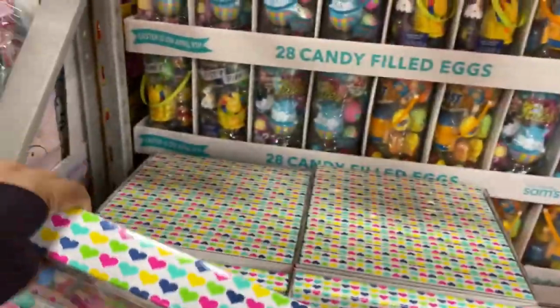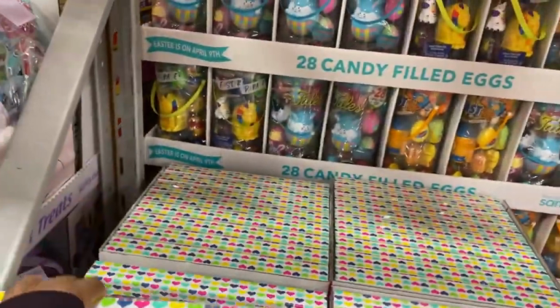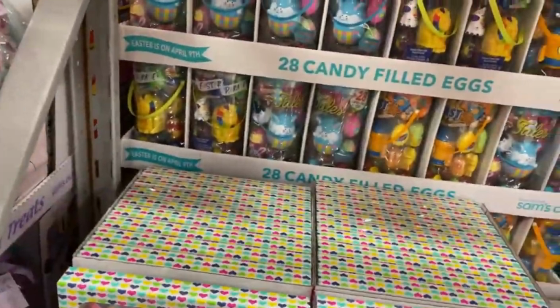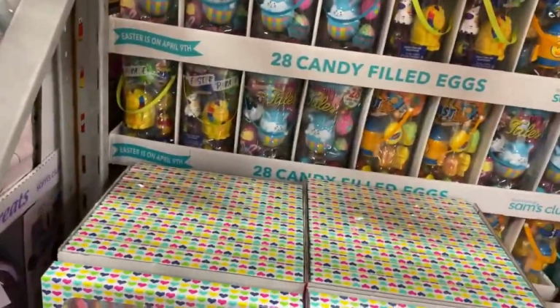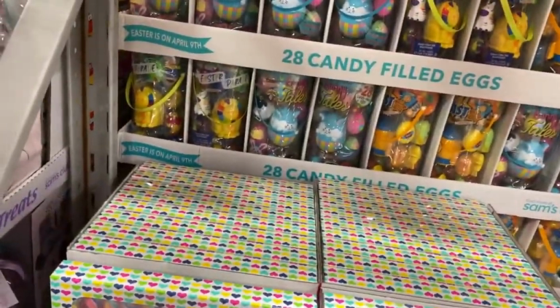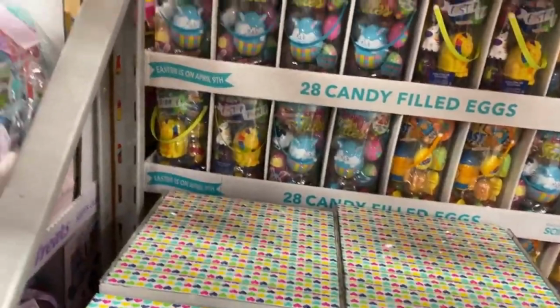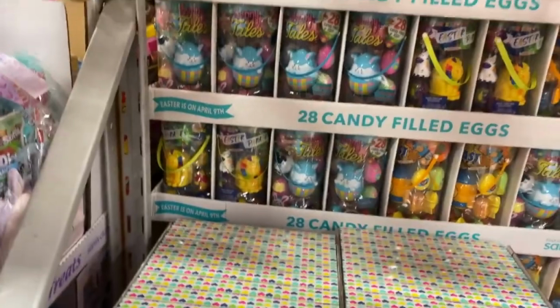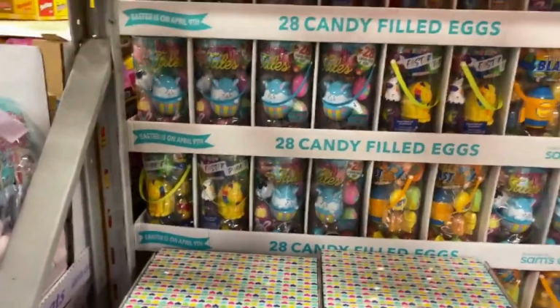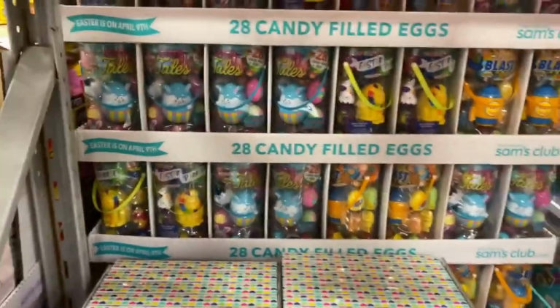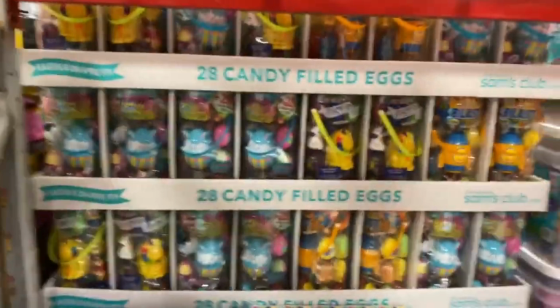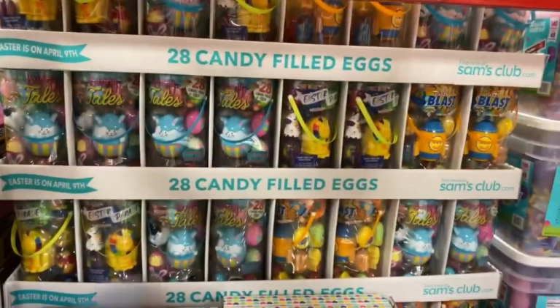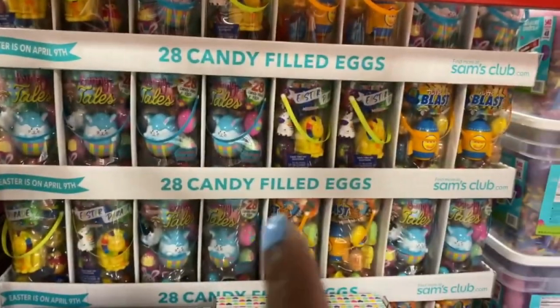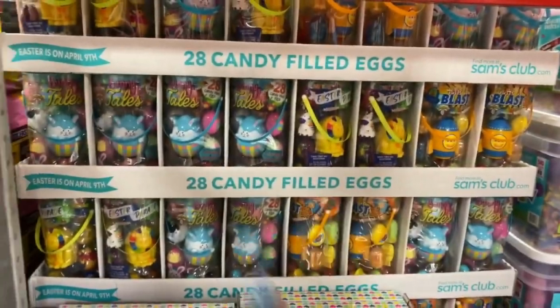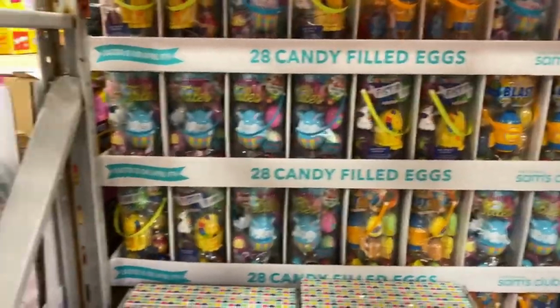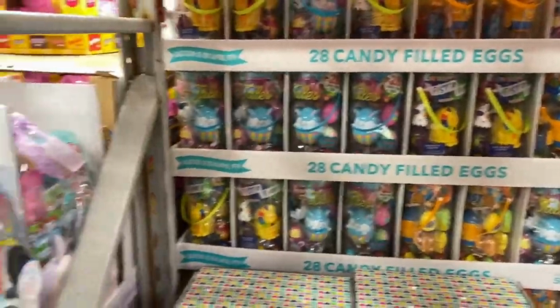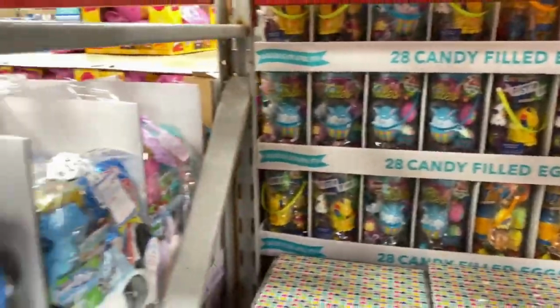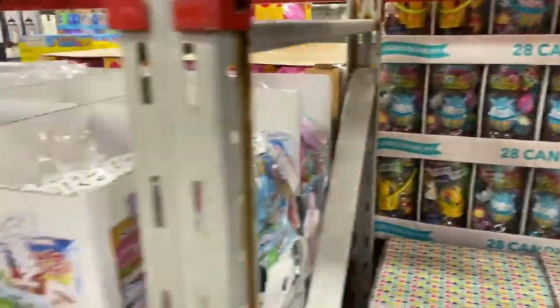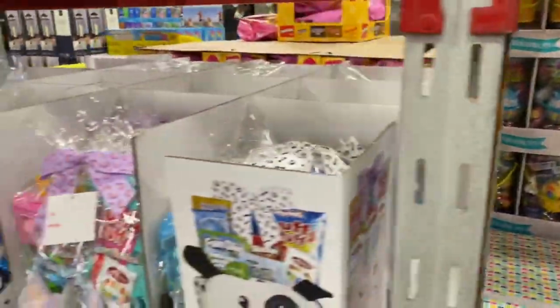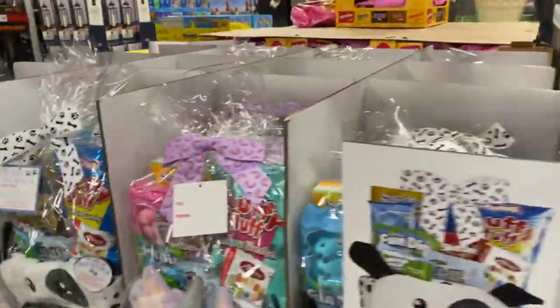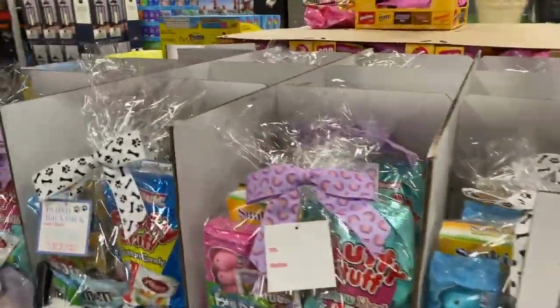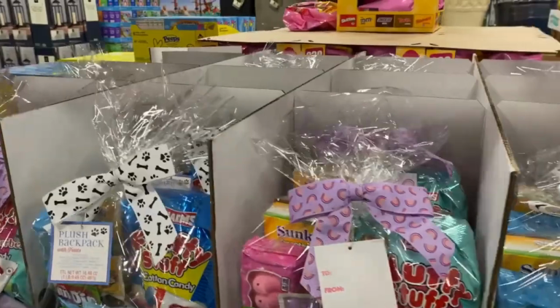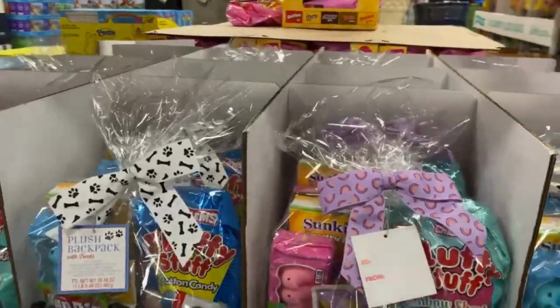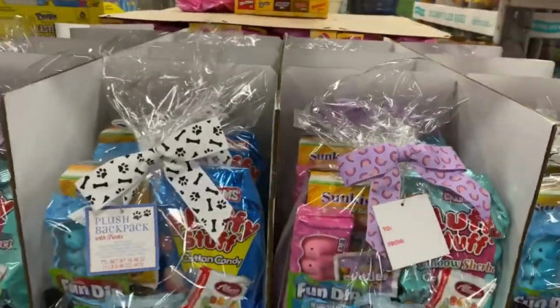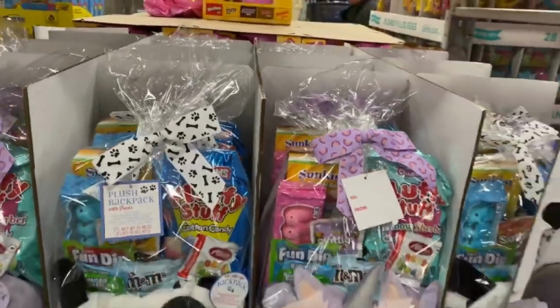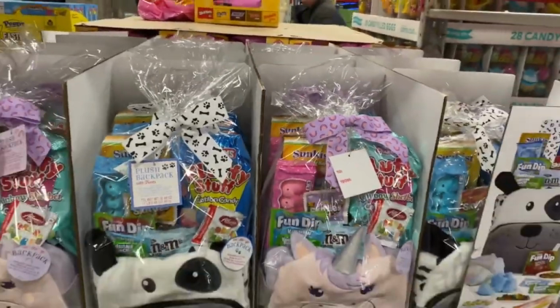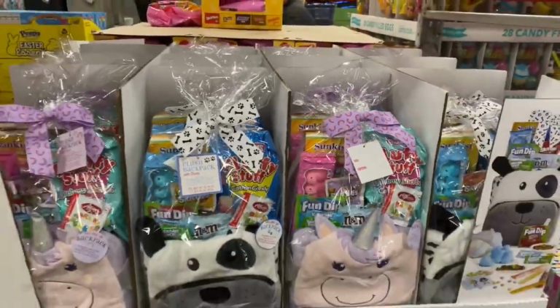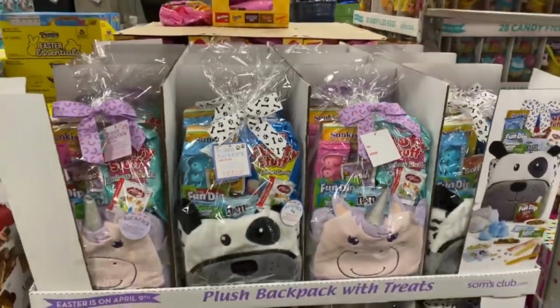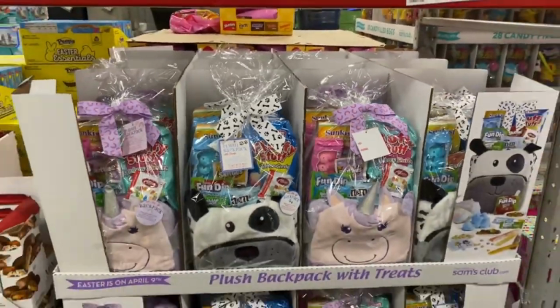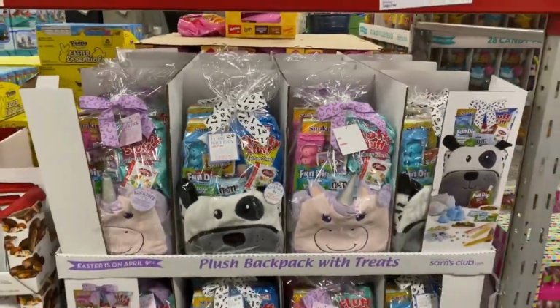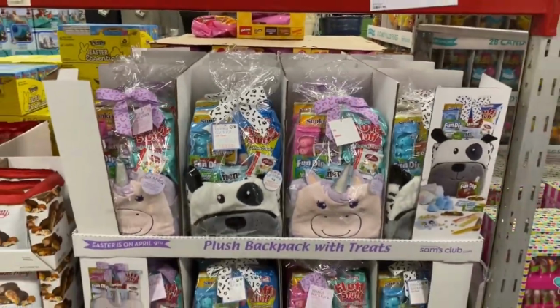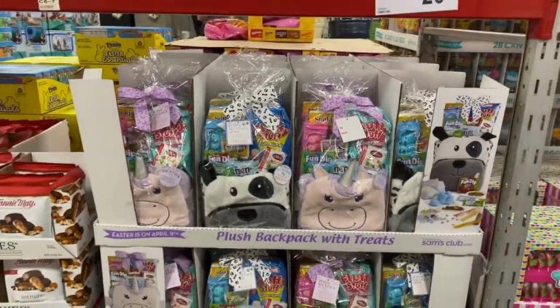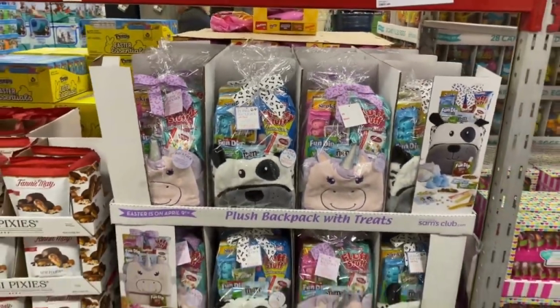So many fun items over here. Easter plush backpacks, they are $26.98.